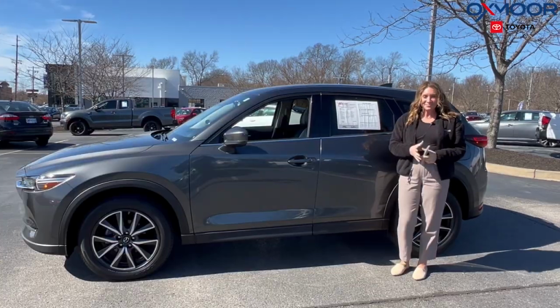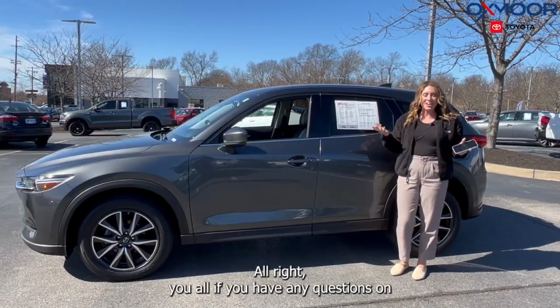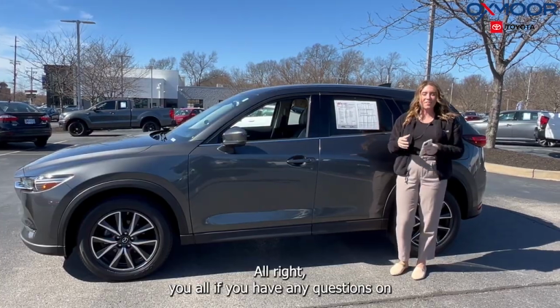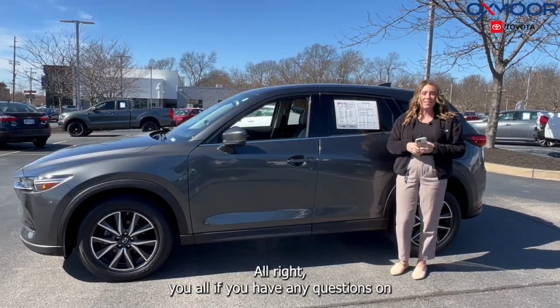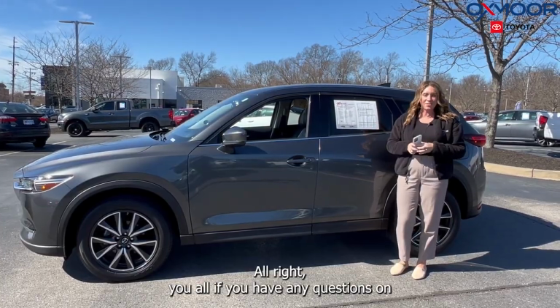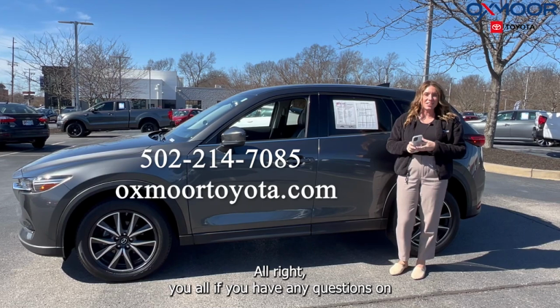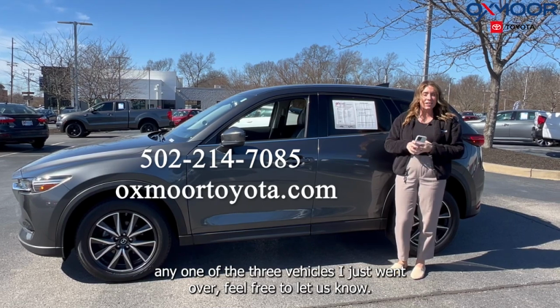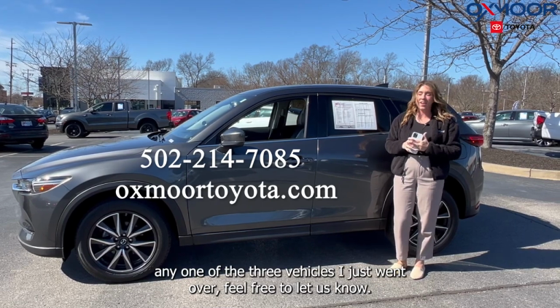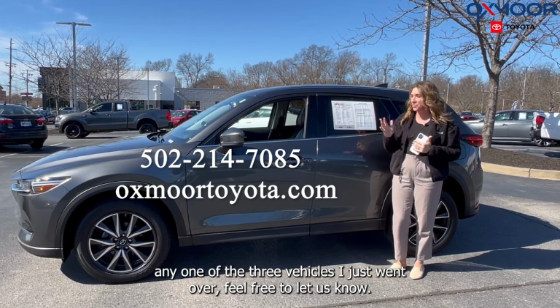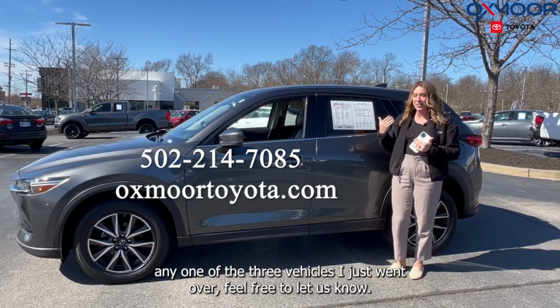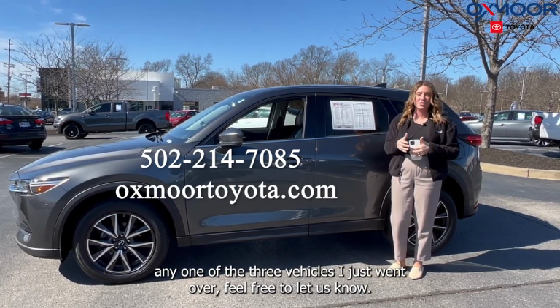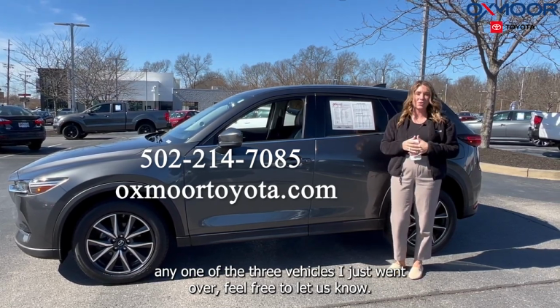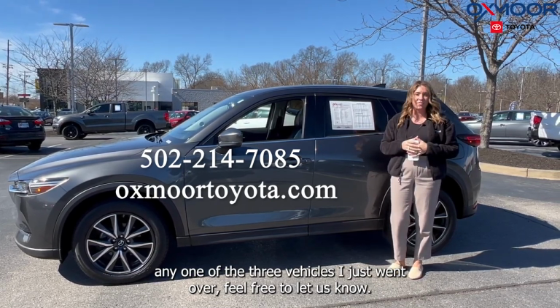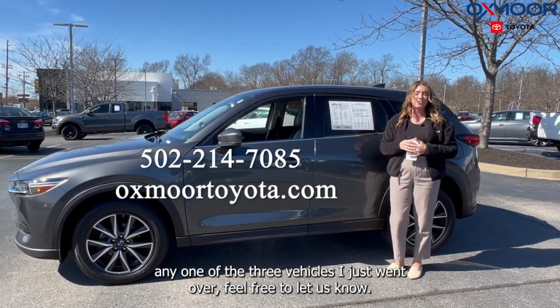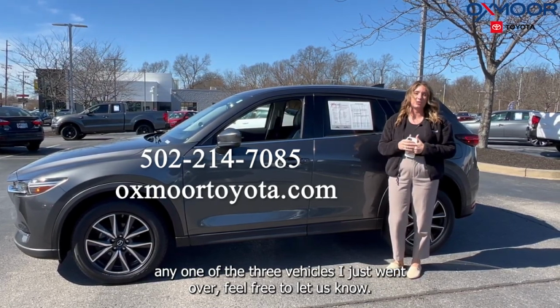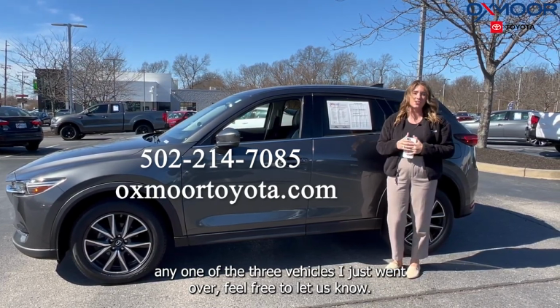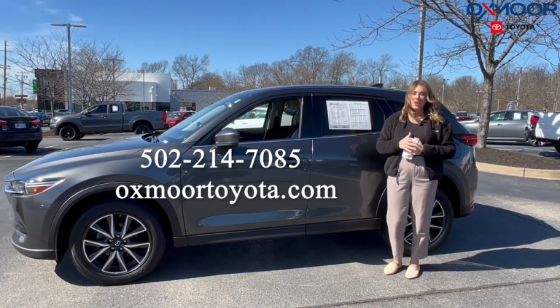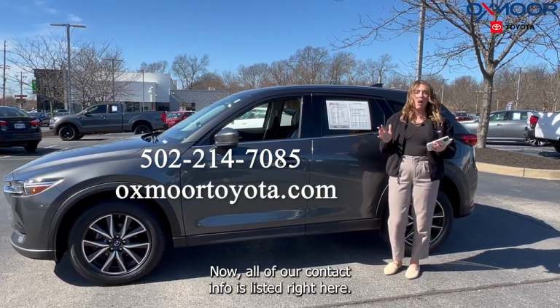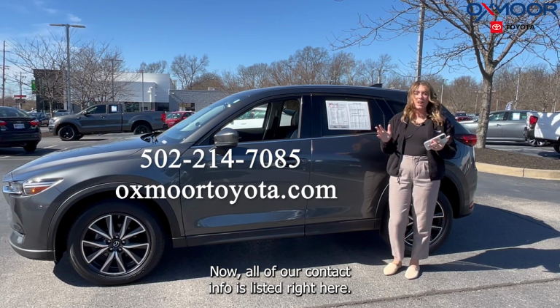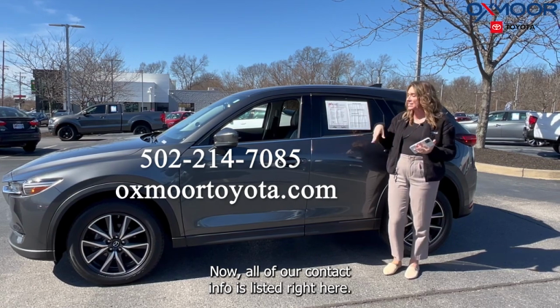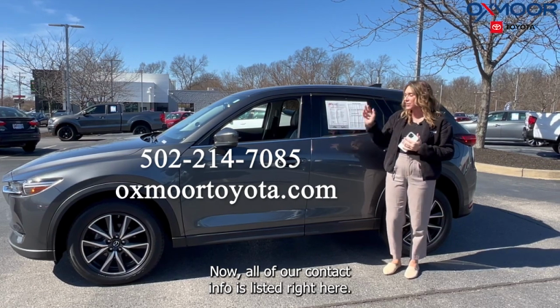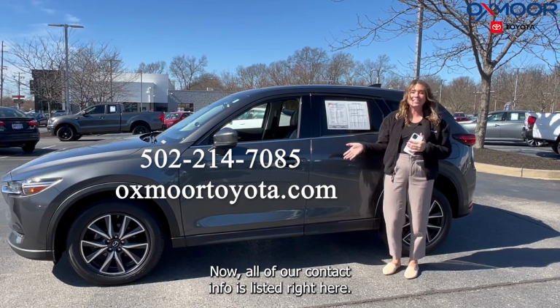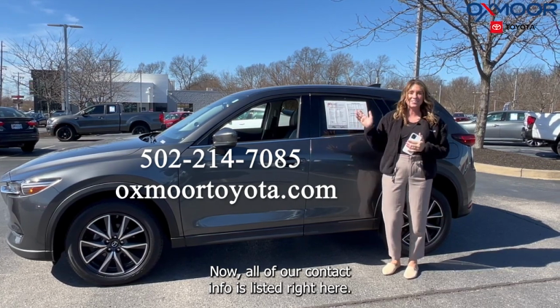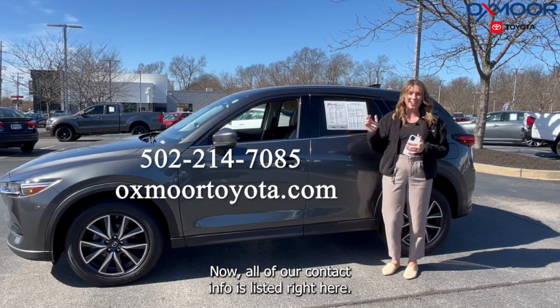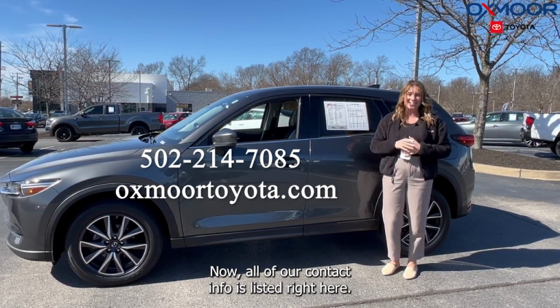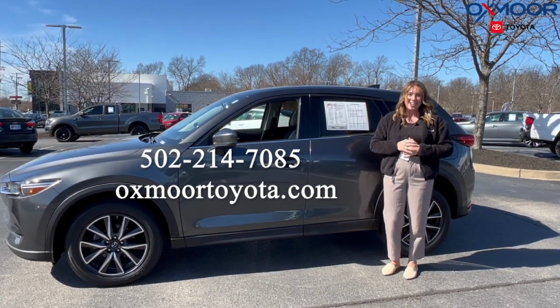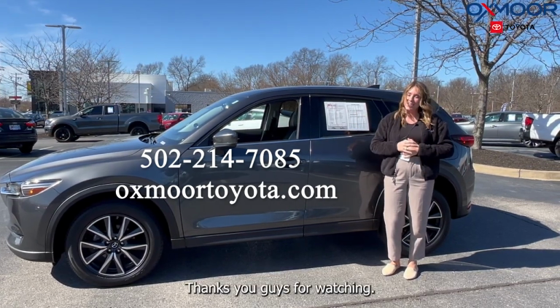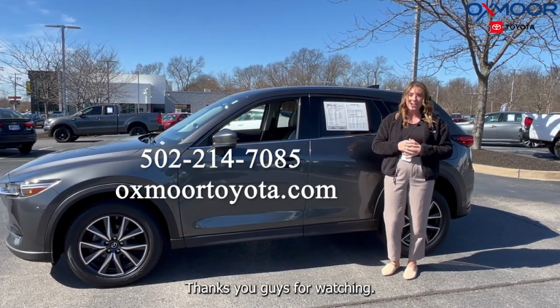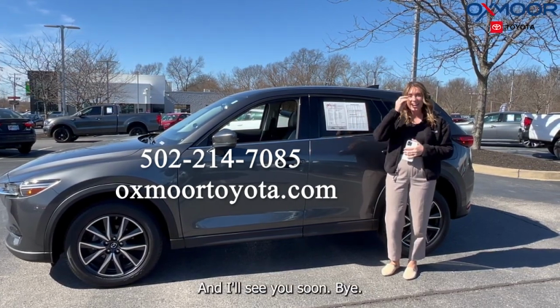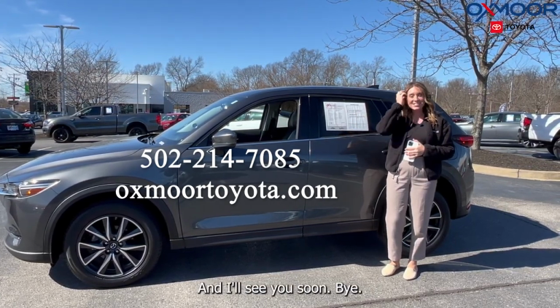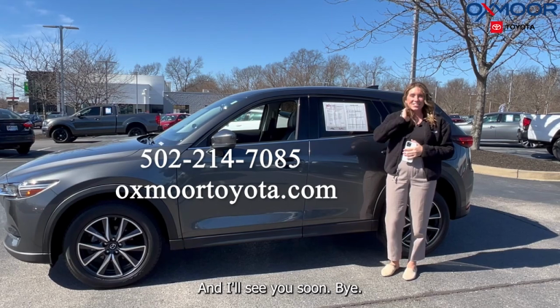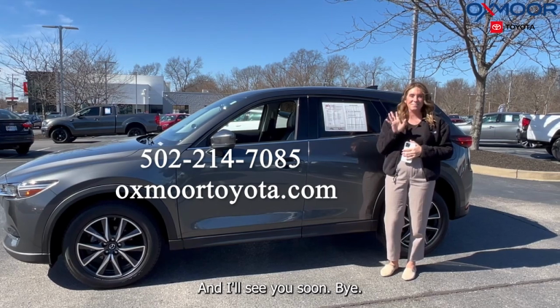All right, you all. If you have any questions on any one of the three vehicles I just went over, feel free to let us know. All of our contact info is listed right here. Thanks you guys for watching and I'll see you soon. Bye.